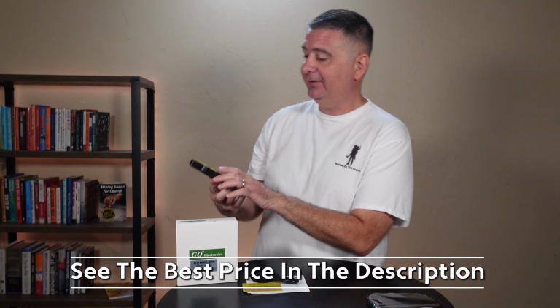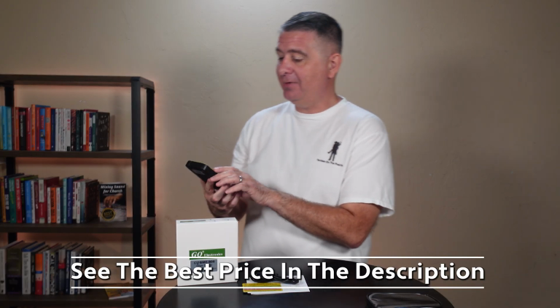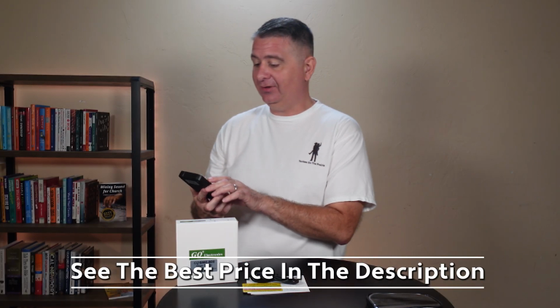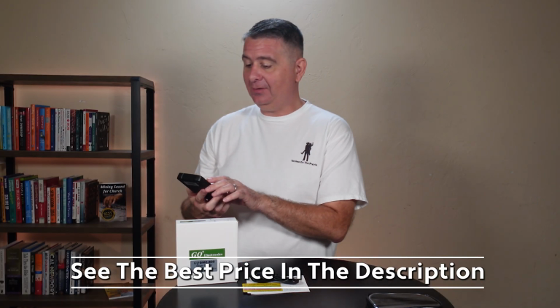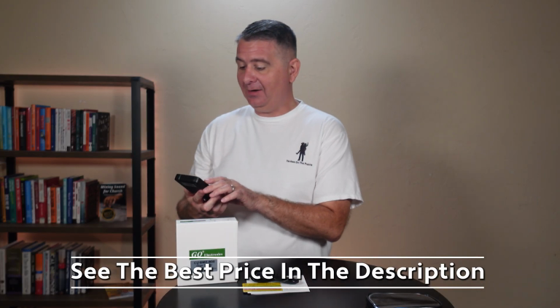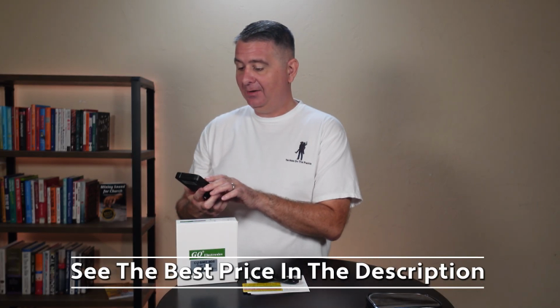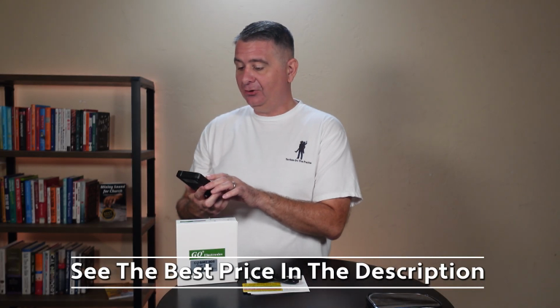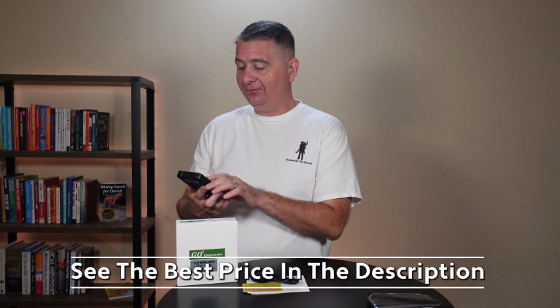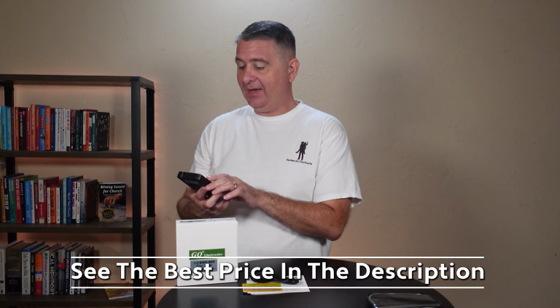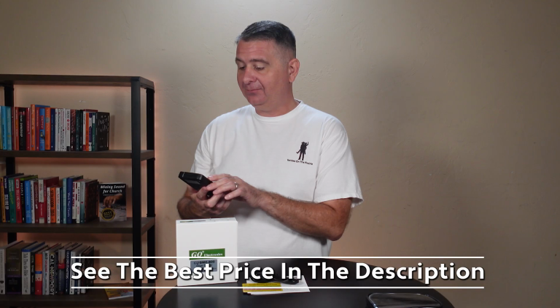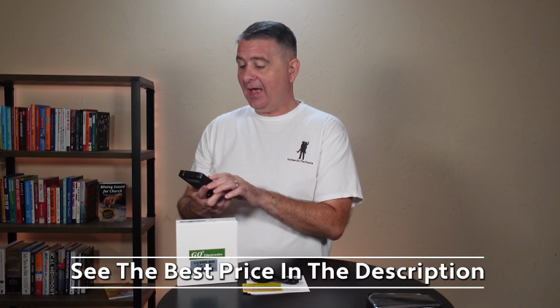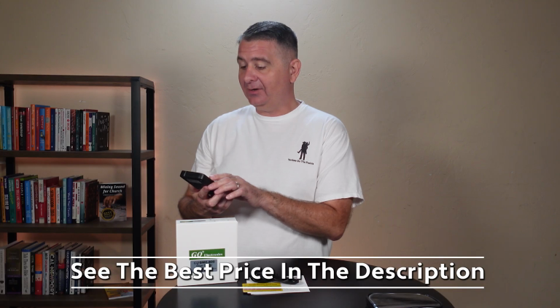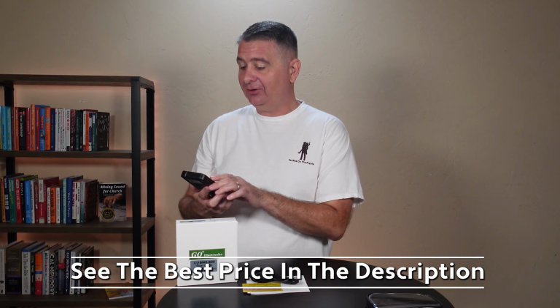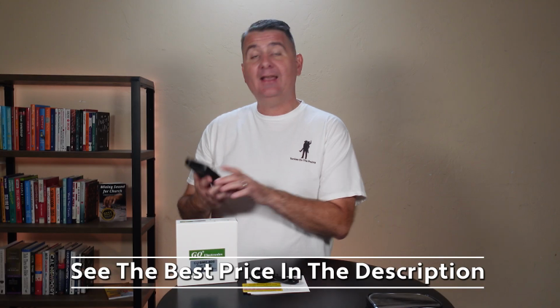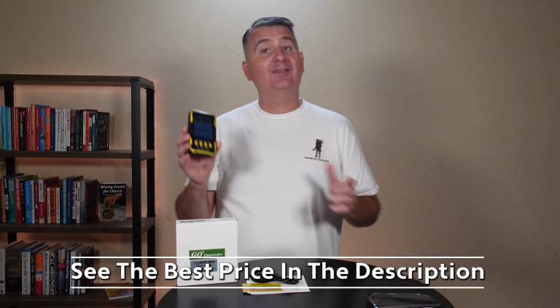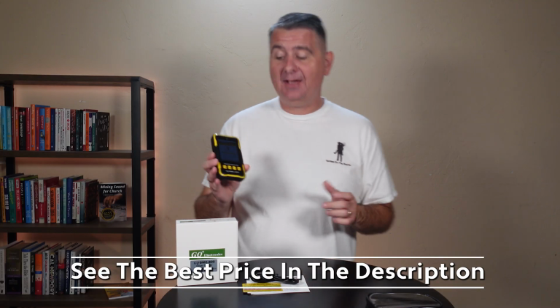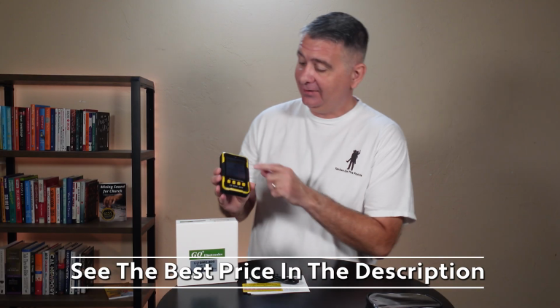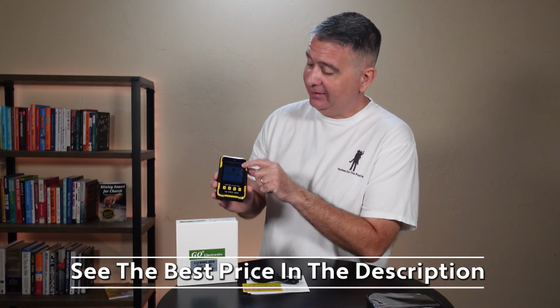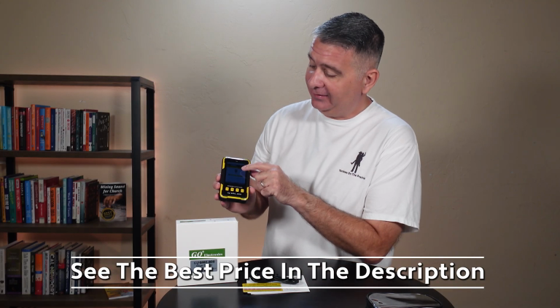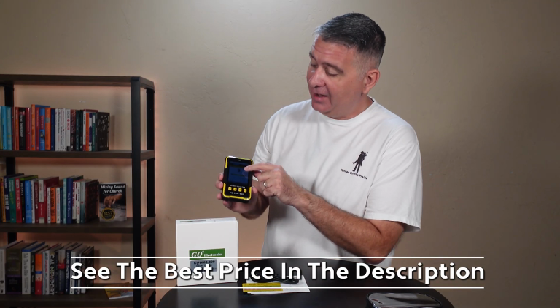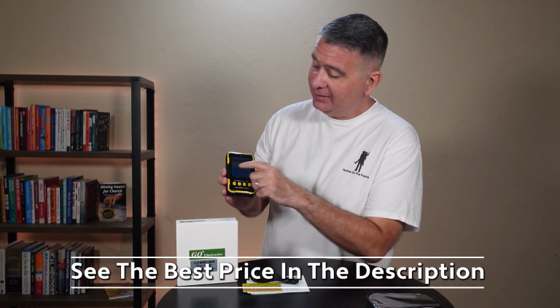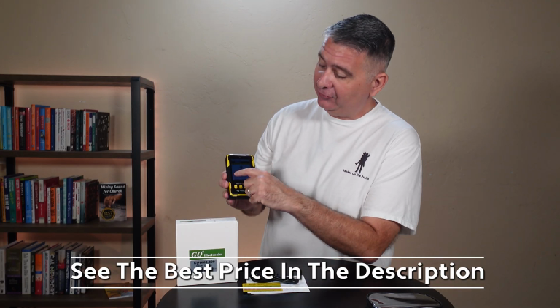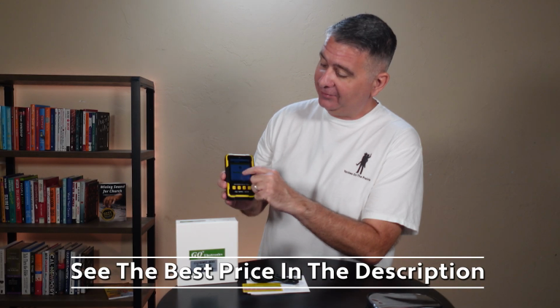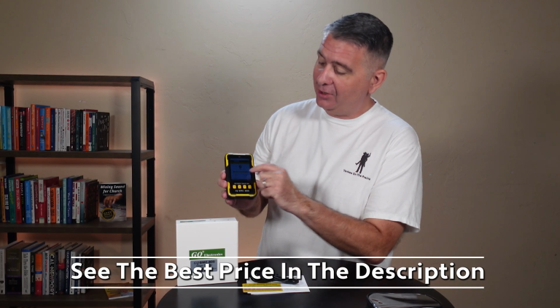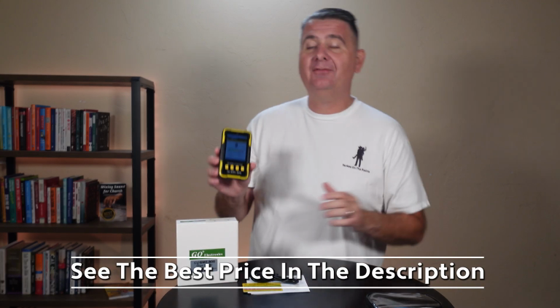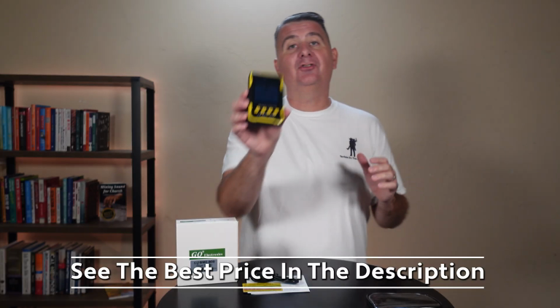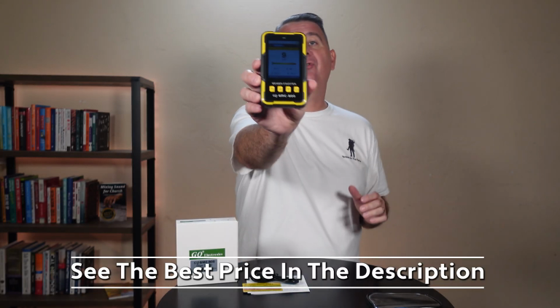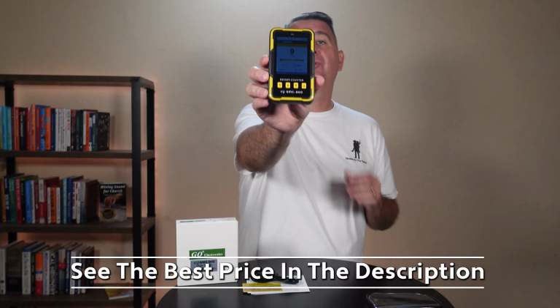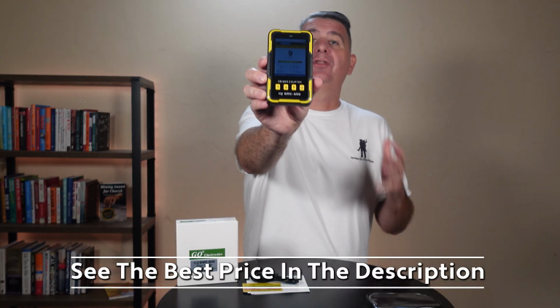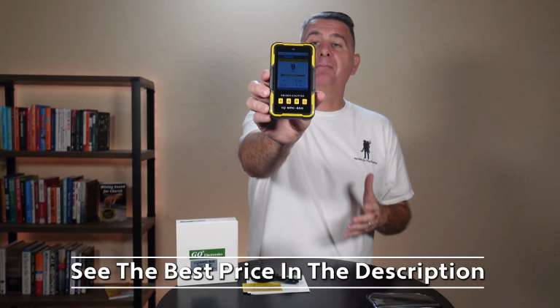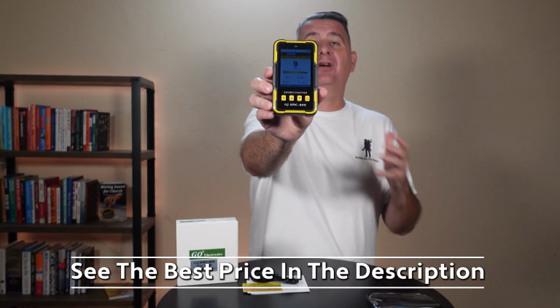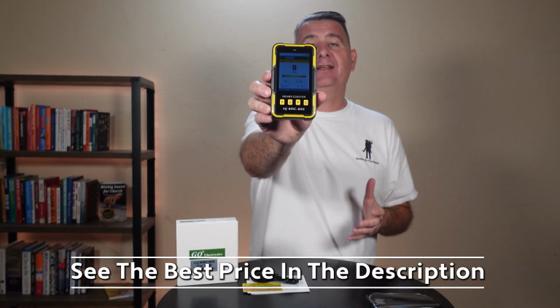It measures in CPM, USVH, MRH, and CPS. It's got the number as well as a bar graph to show you the amount of radiation that you are being exposed to, which is really cool.